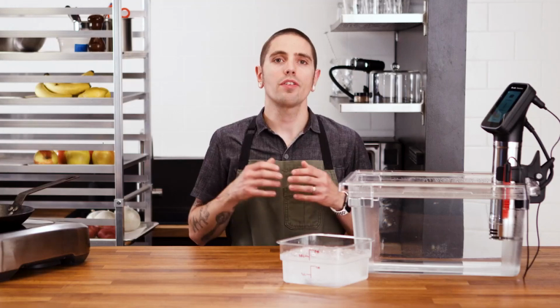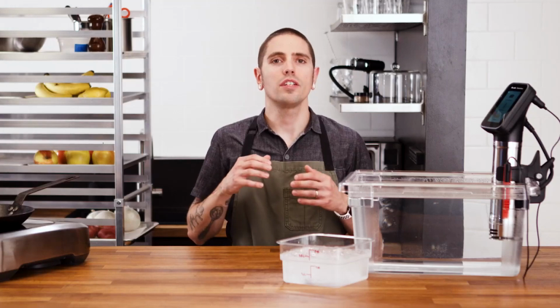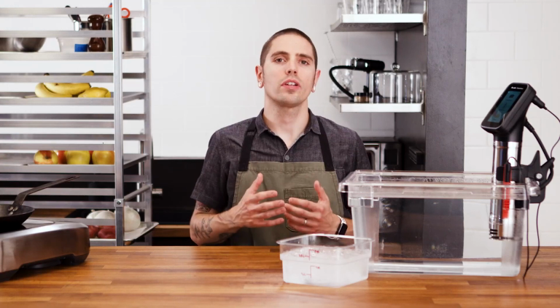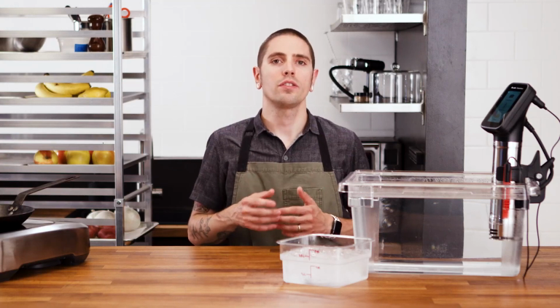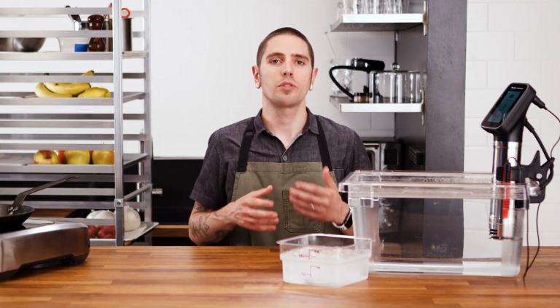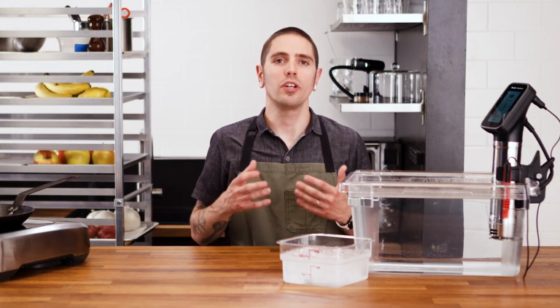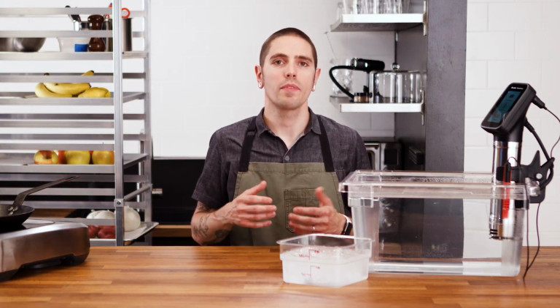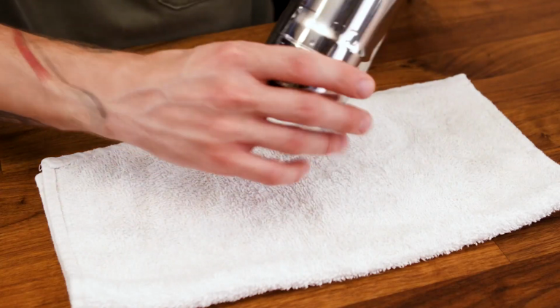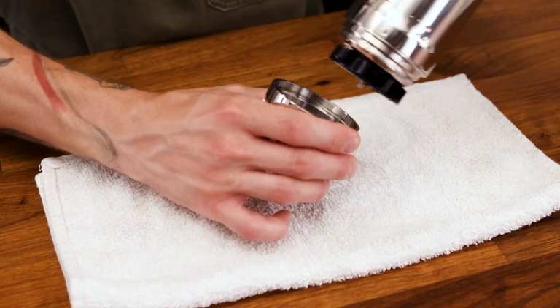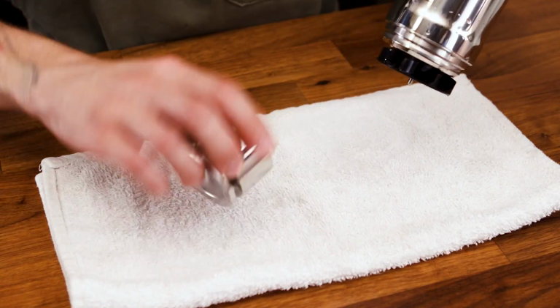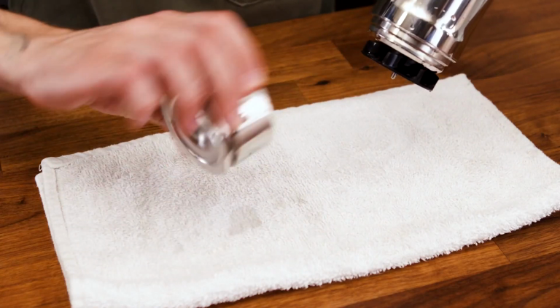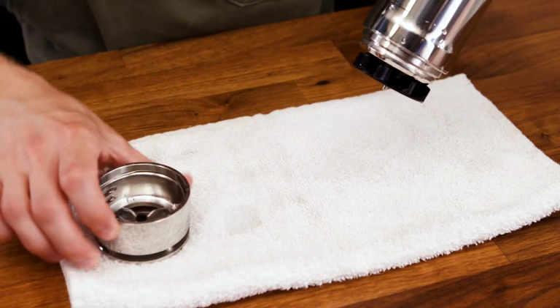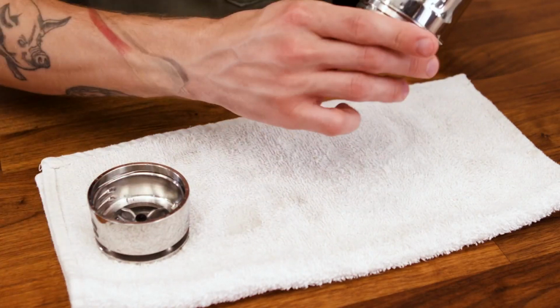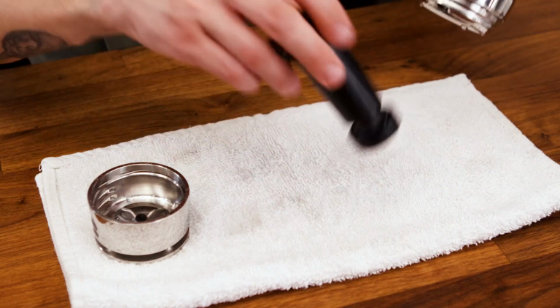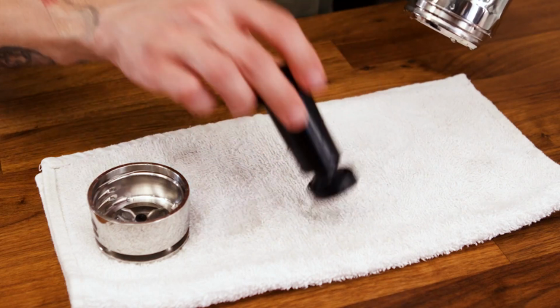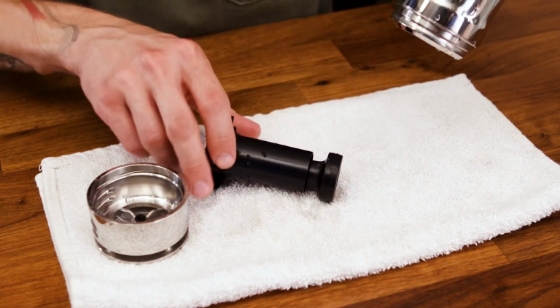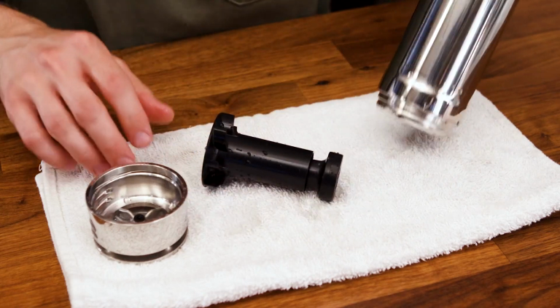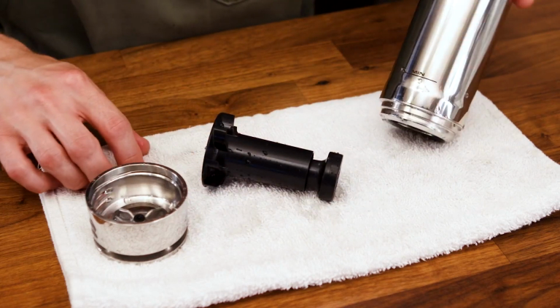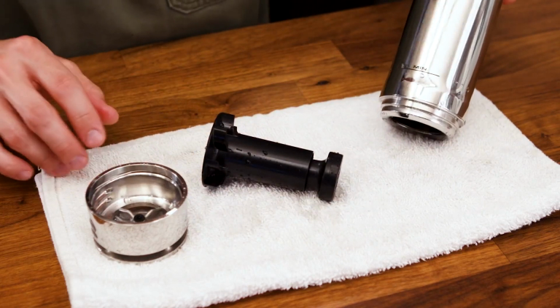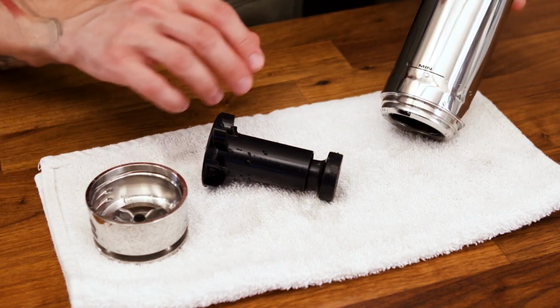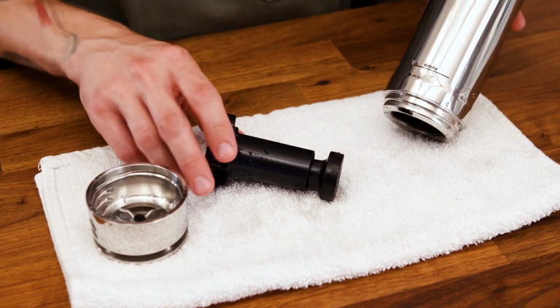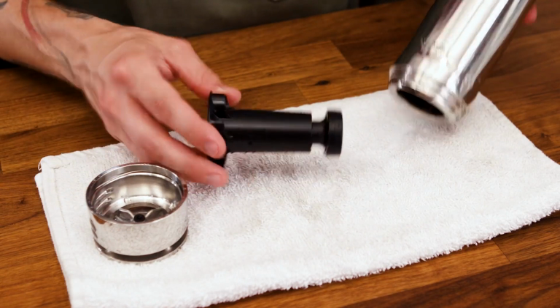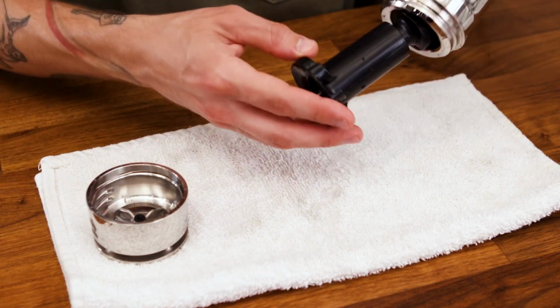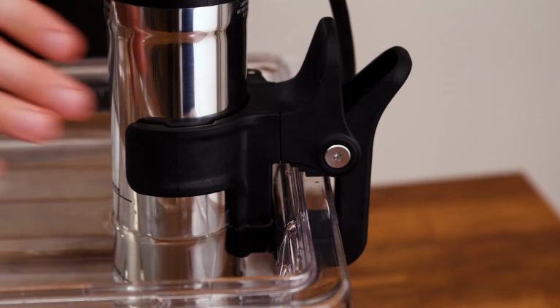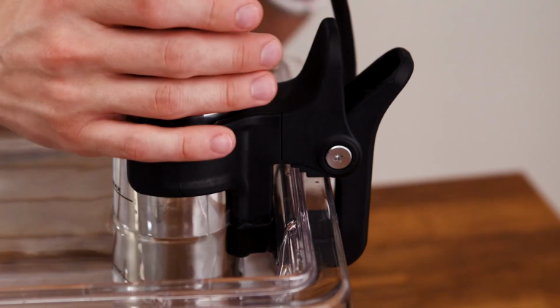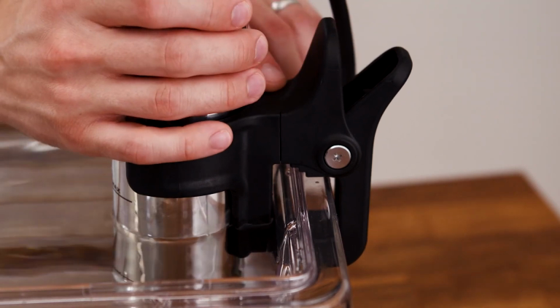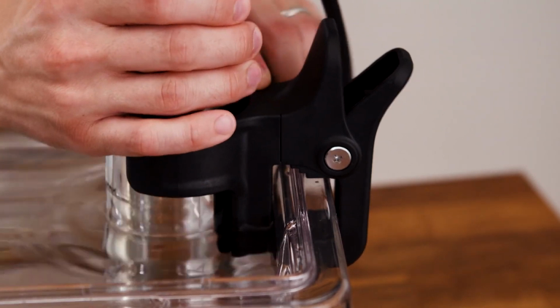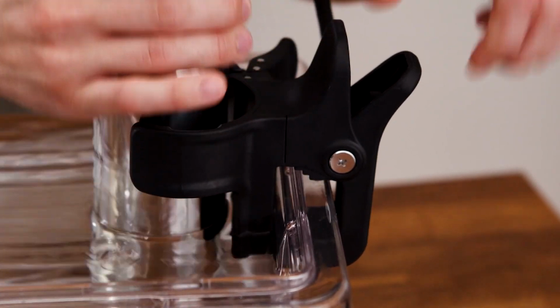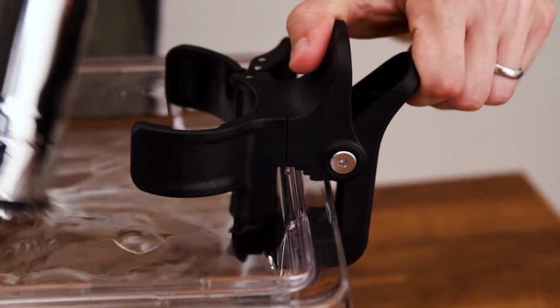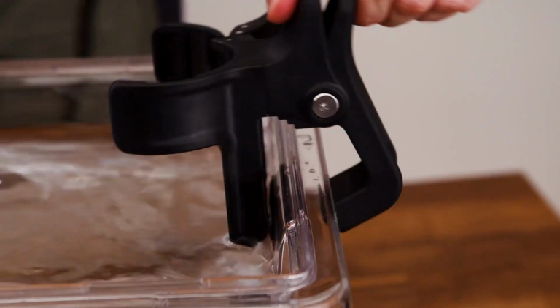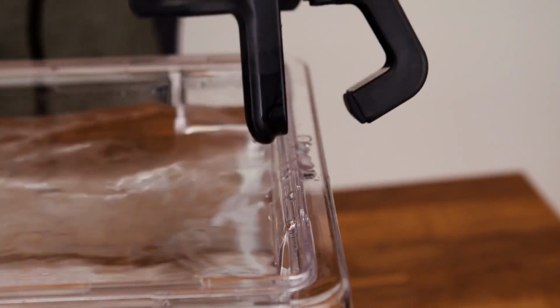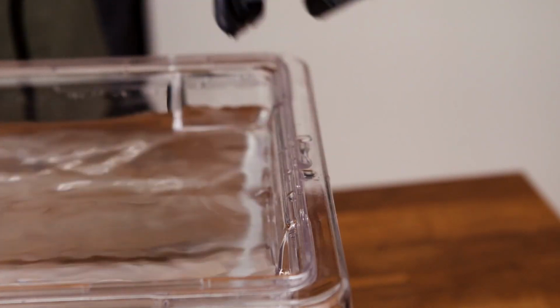If your device needs further cleaning due to a spill or buildup, you may pop the base of the unit off and remove the magnetic impeller. The clamp, foot and impeller are dishwasher safe. The clamp is easily removed and may be unlocked with the tab on the sidearm.